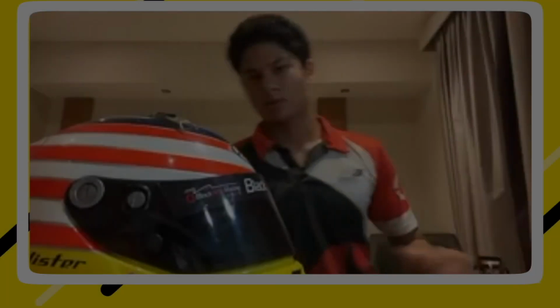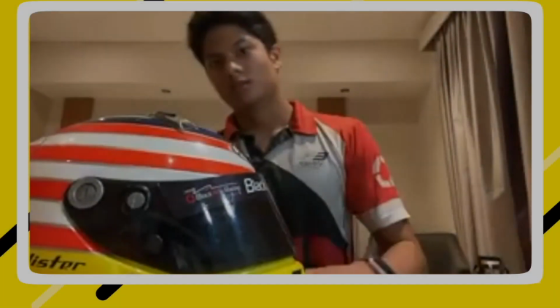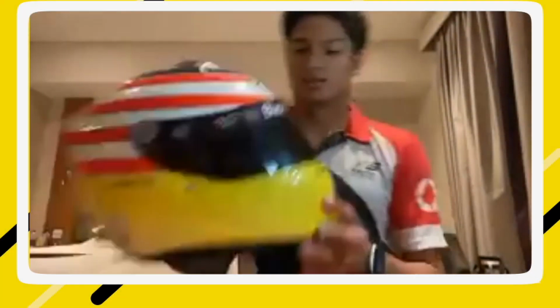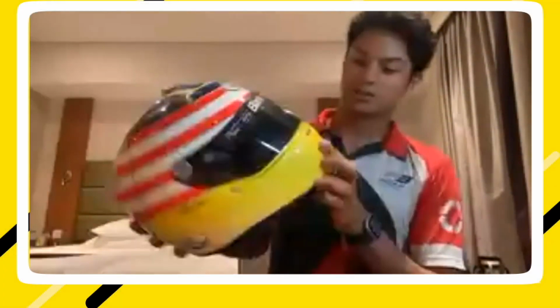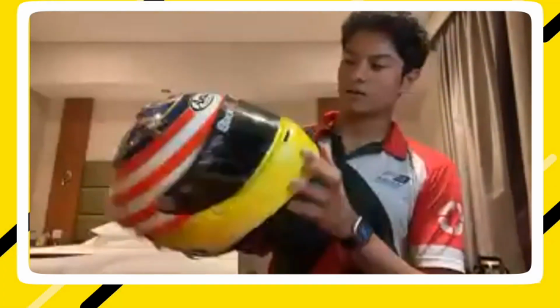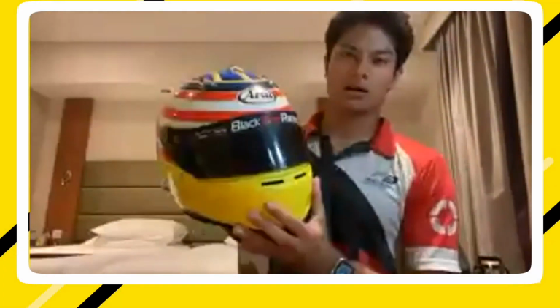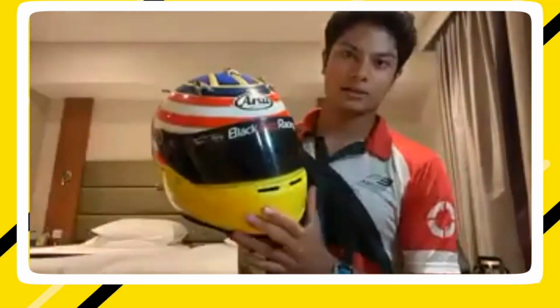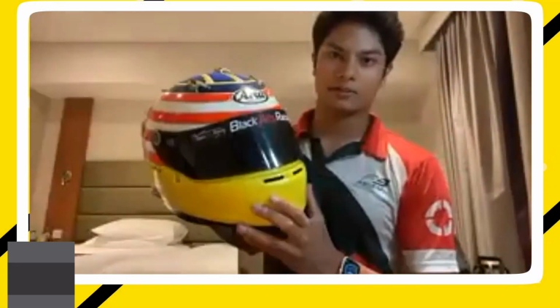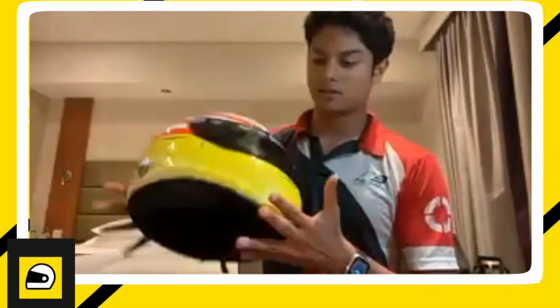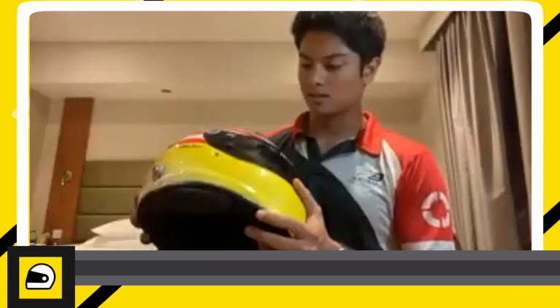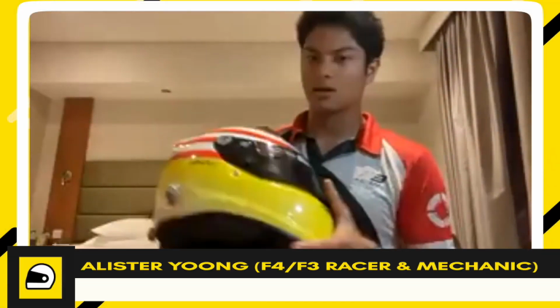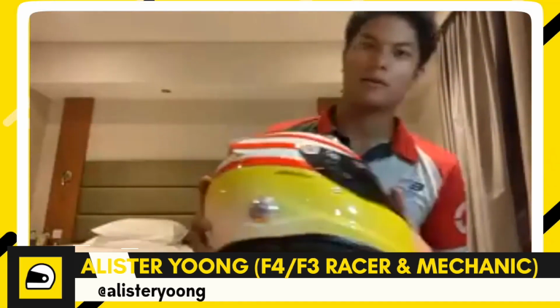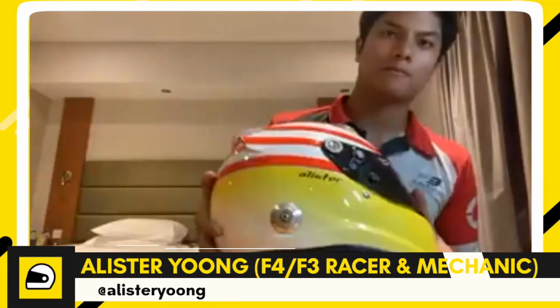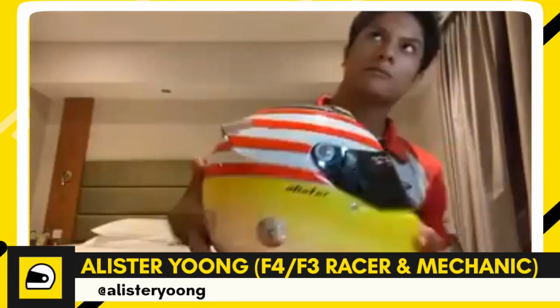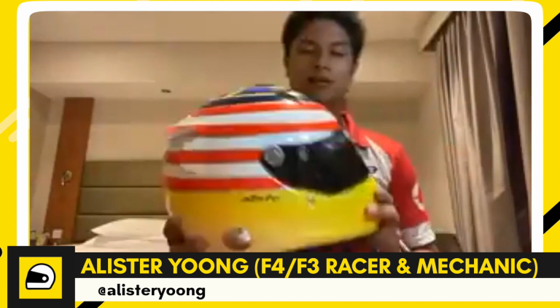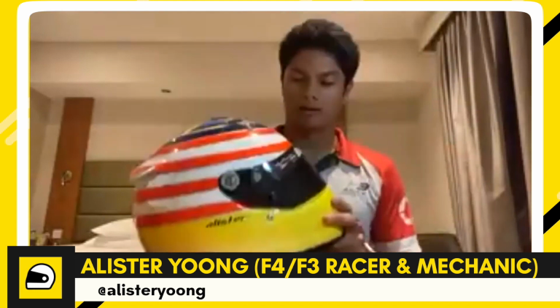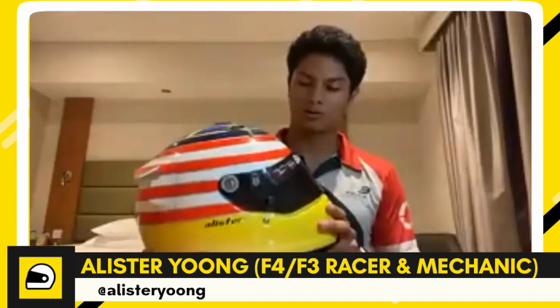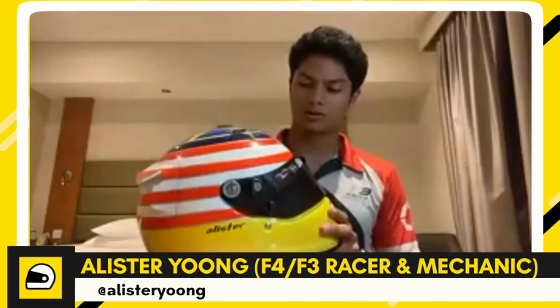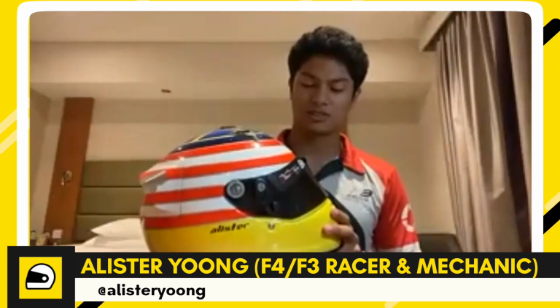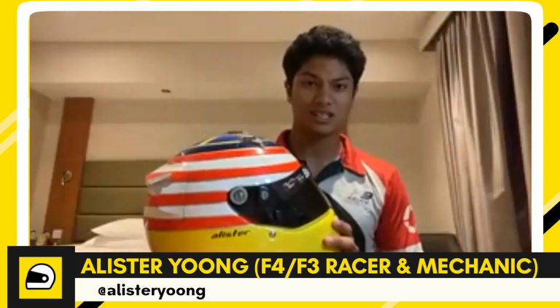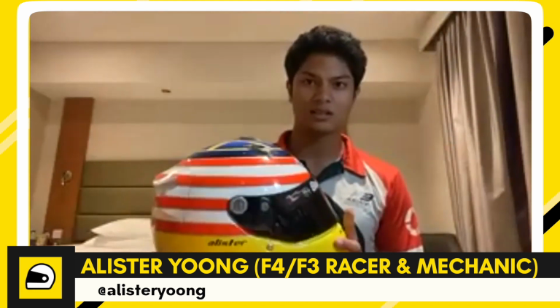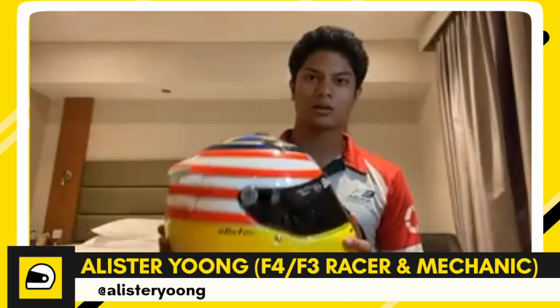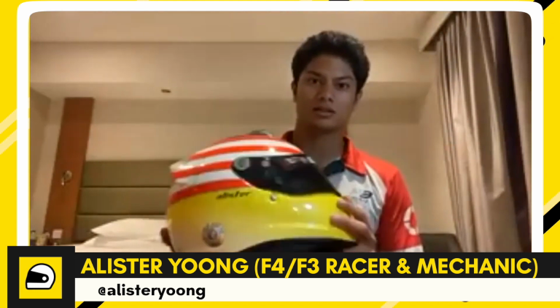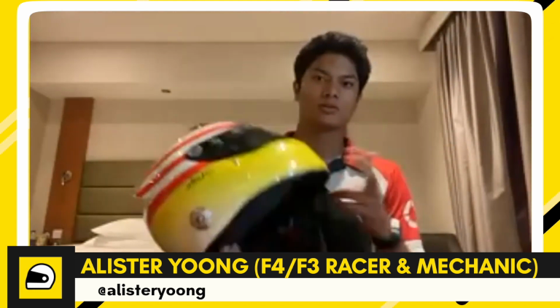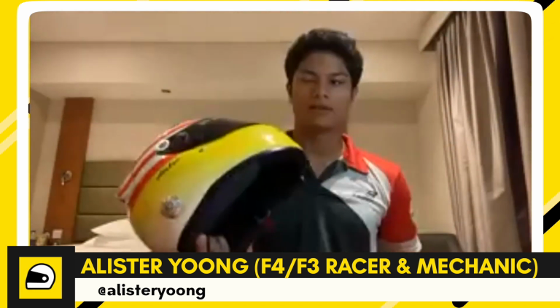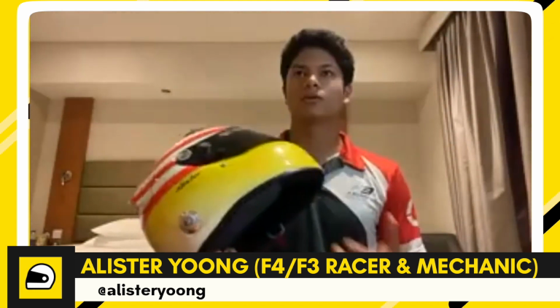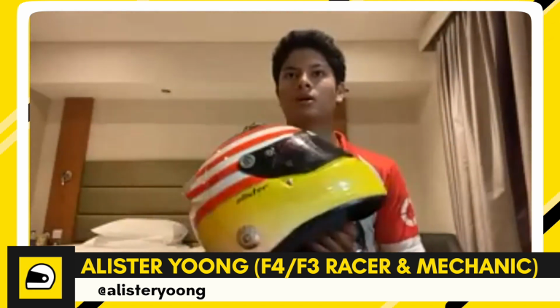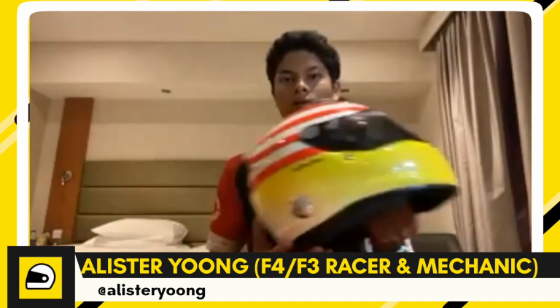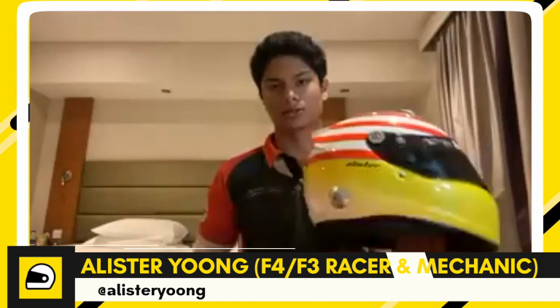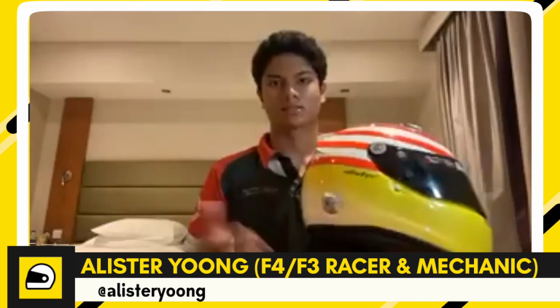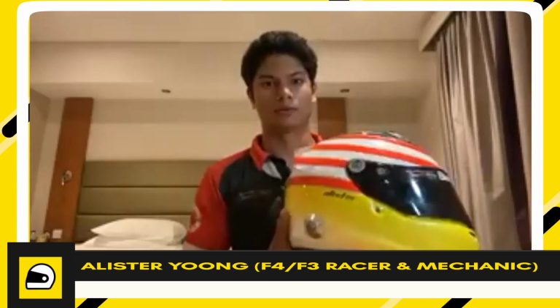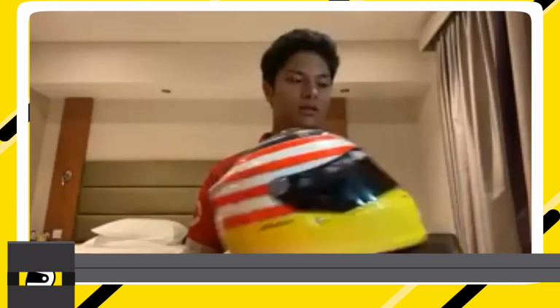This is my RI GP6. I got it when I was 16 in go-karts and I've used it in F4 and of course tested the Formula Regional cars.